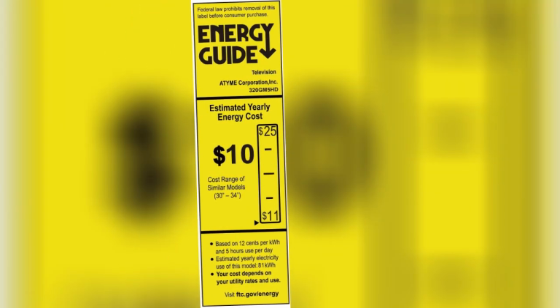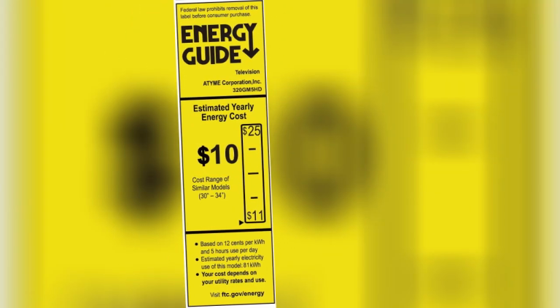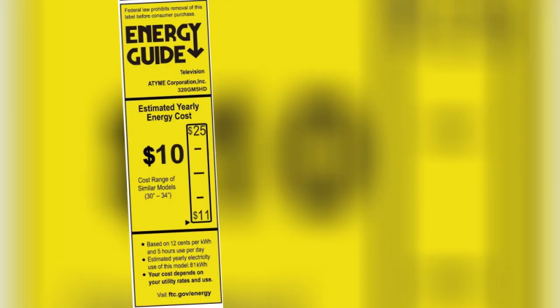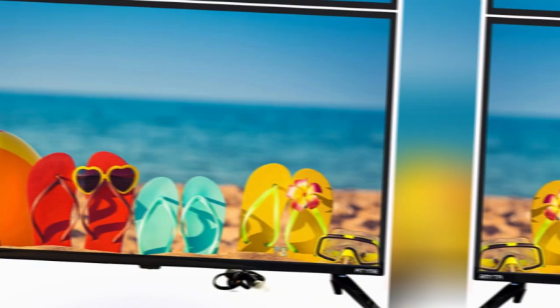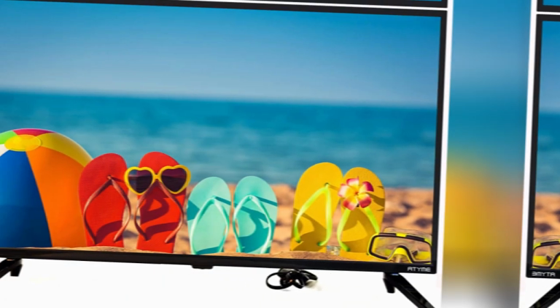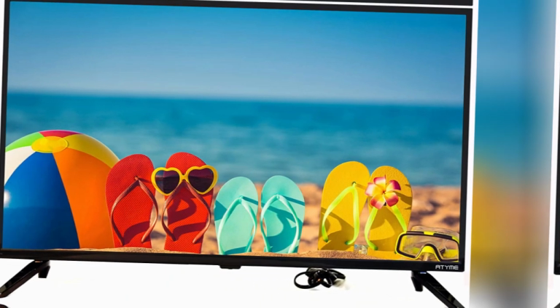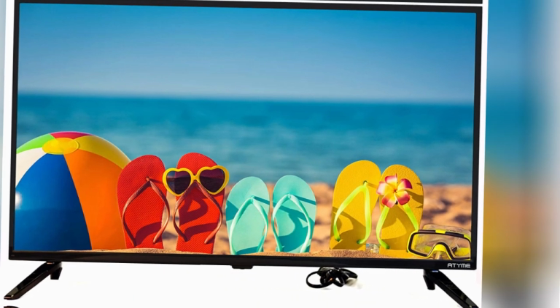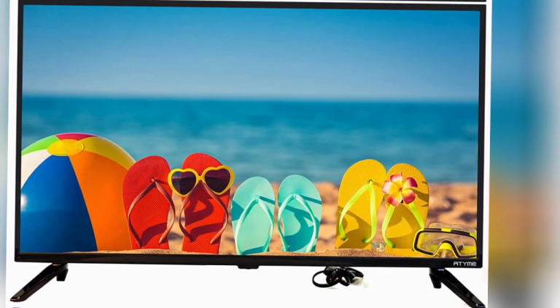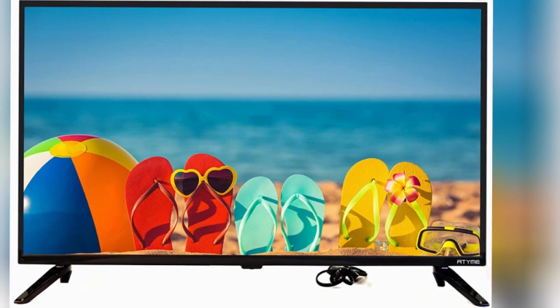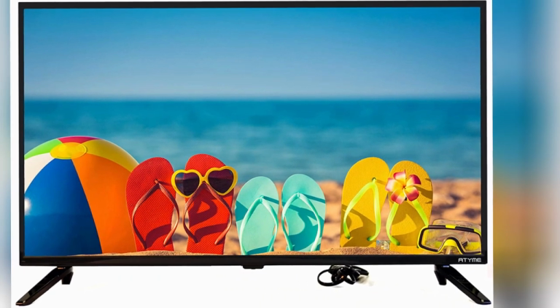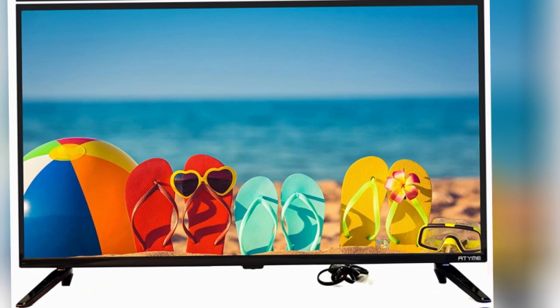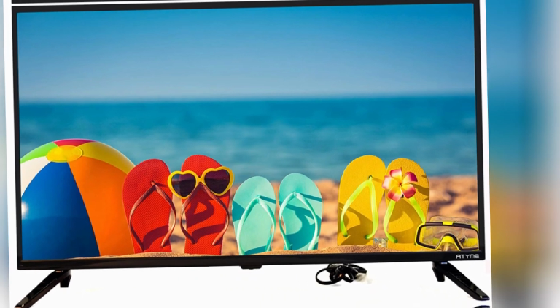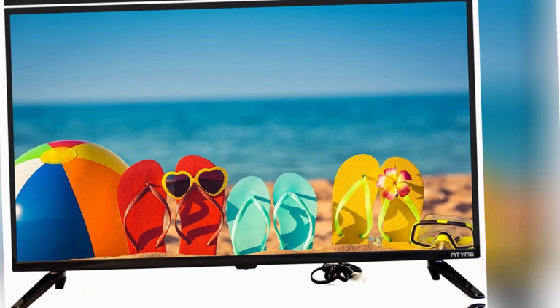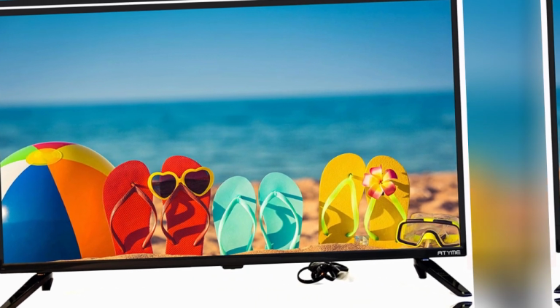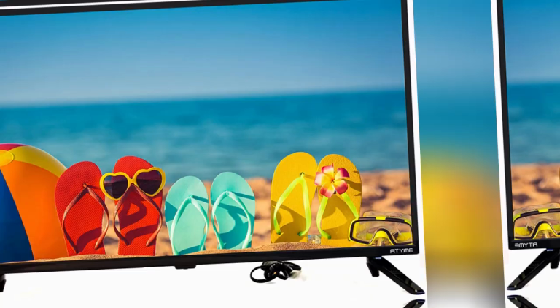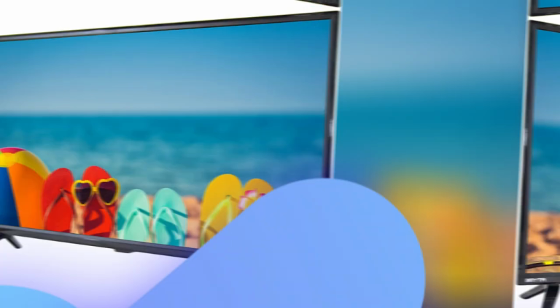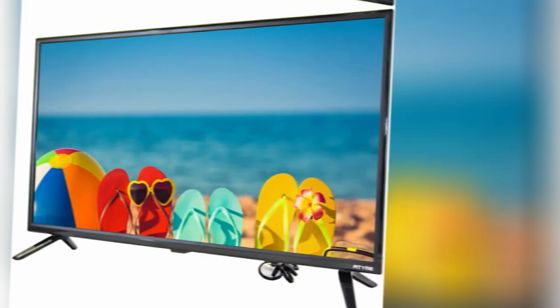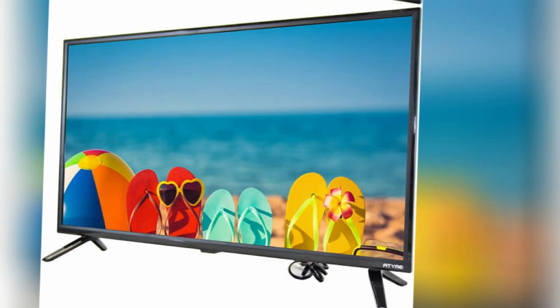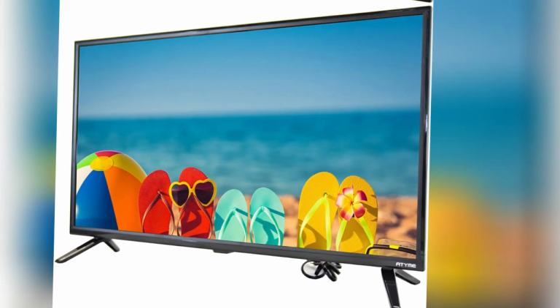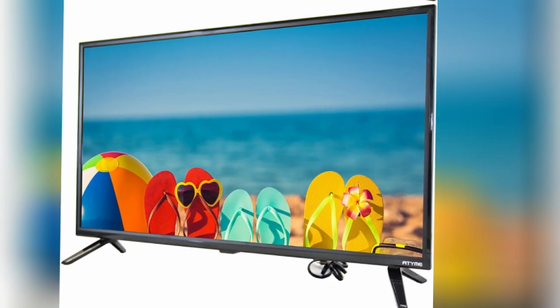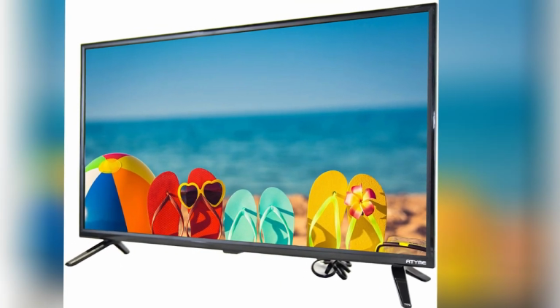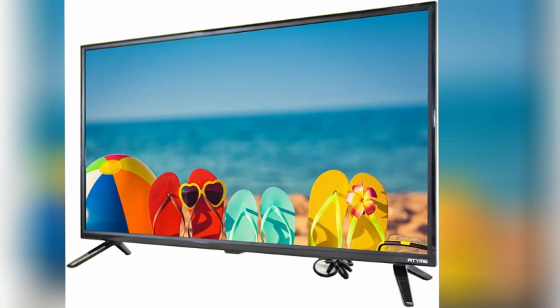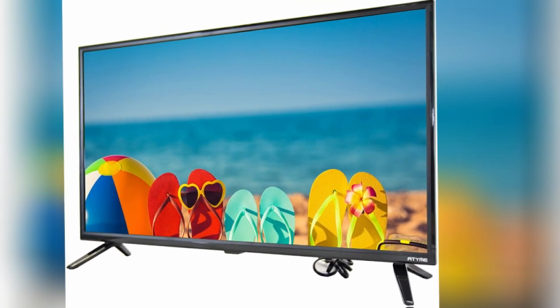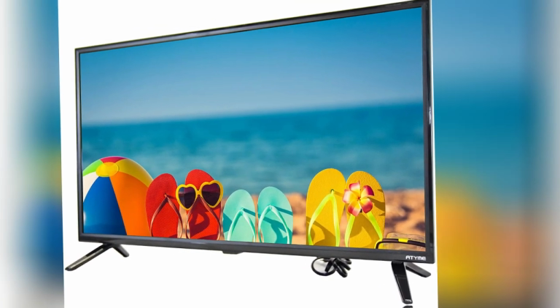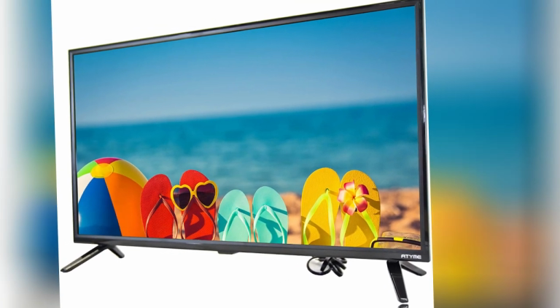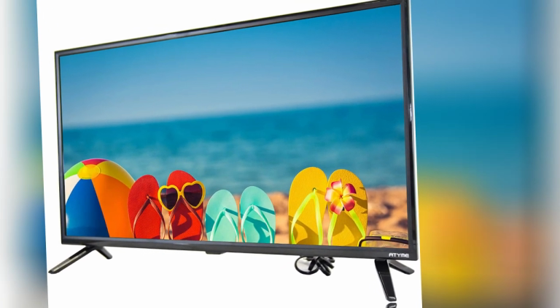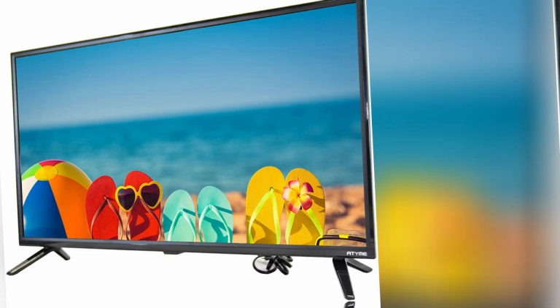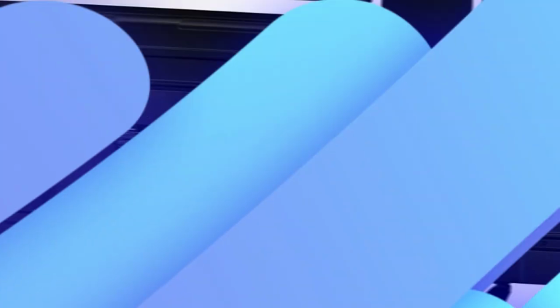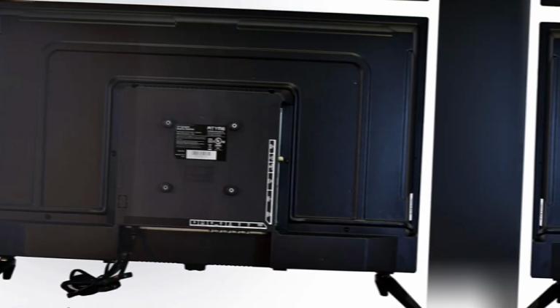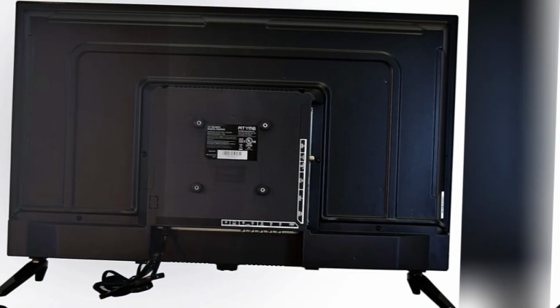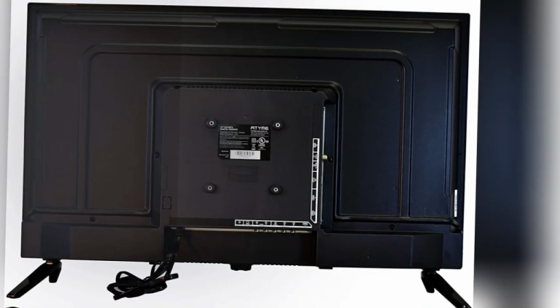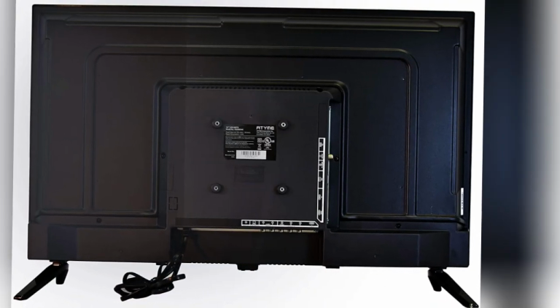IM series delivers stunning picture clarity by offering the advanced hyper-color controller feature that puts realistic vitality into every pixel. Experience enriched images with varying shades of light and a fuller spectrum of color.